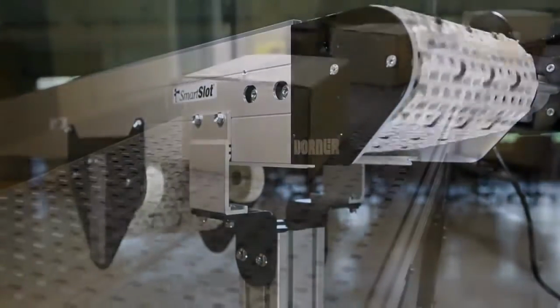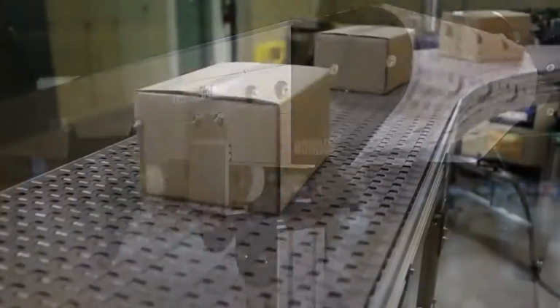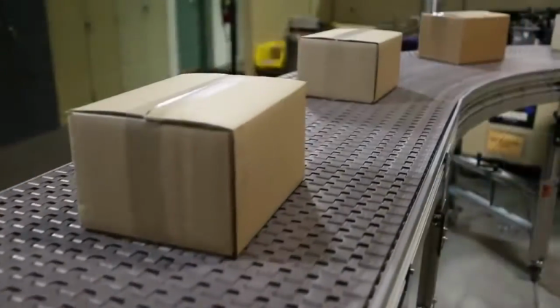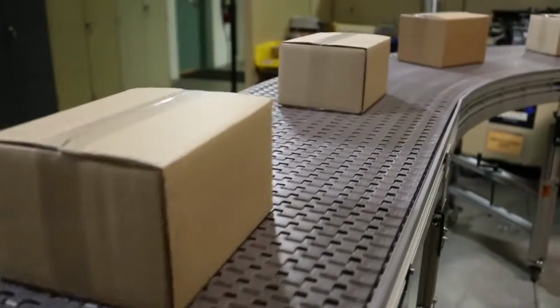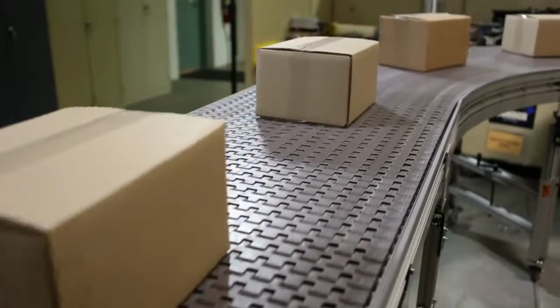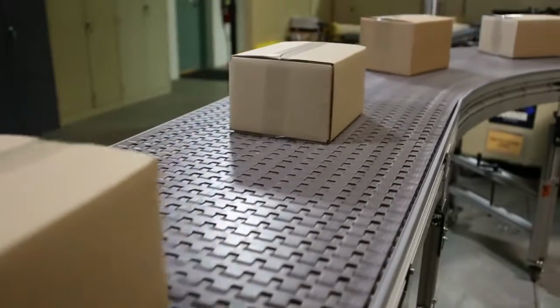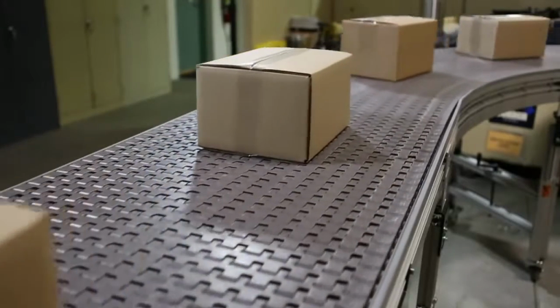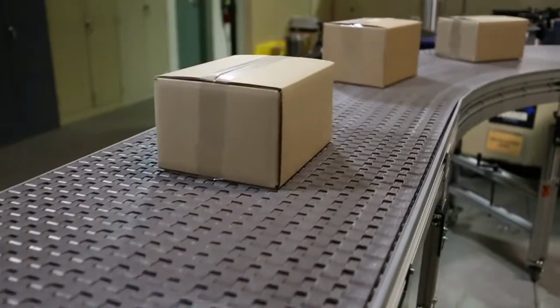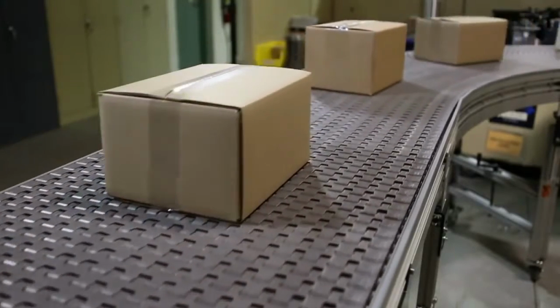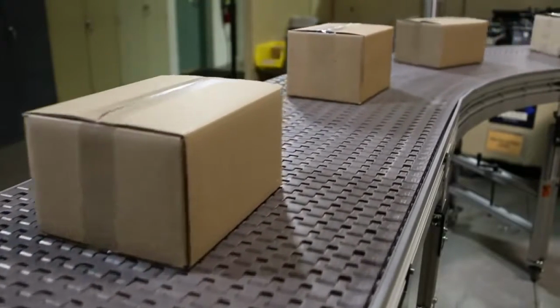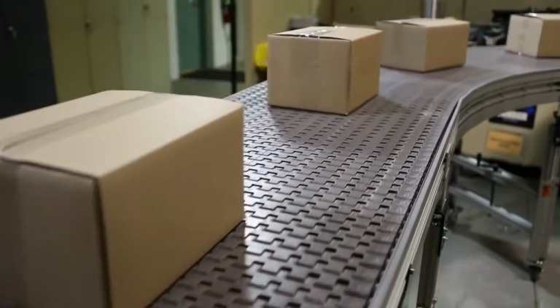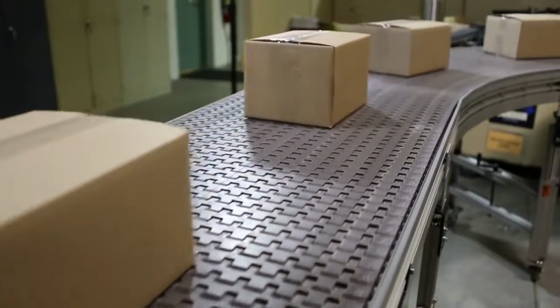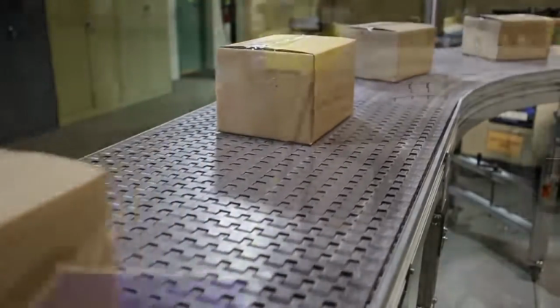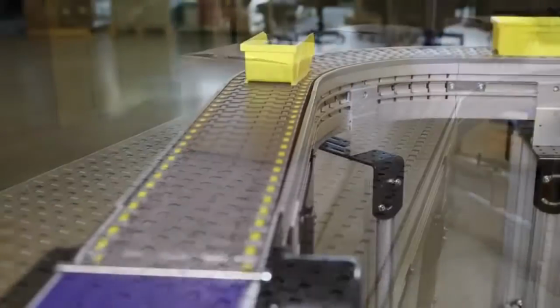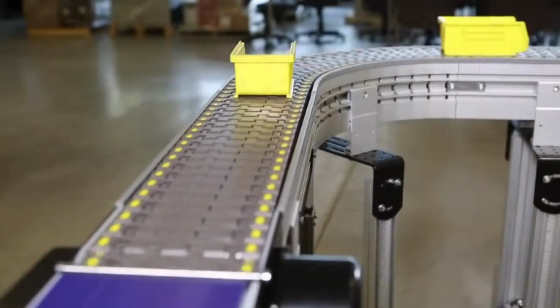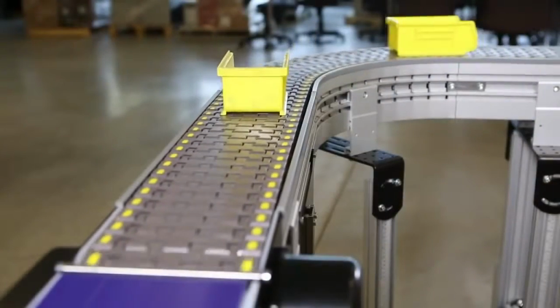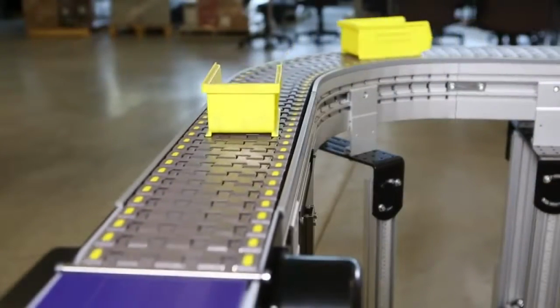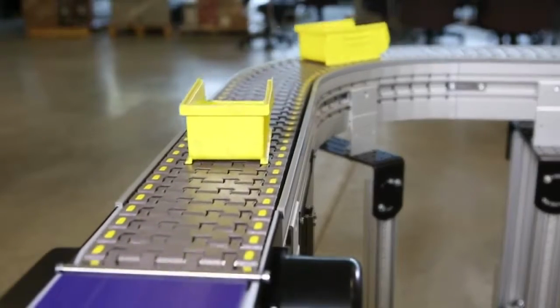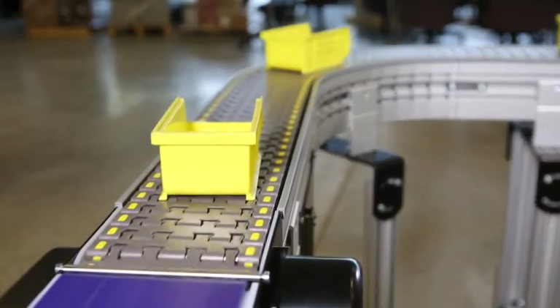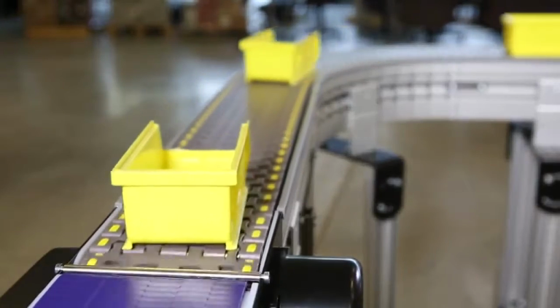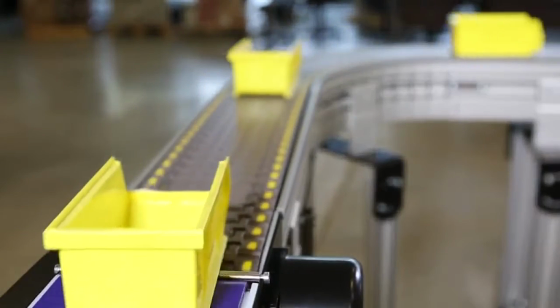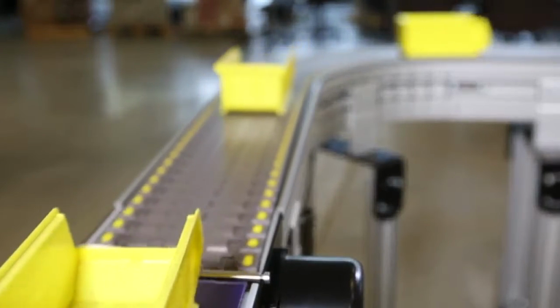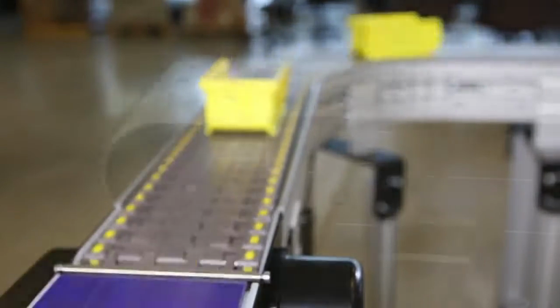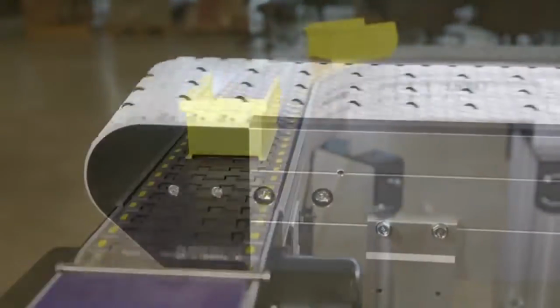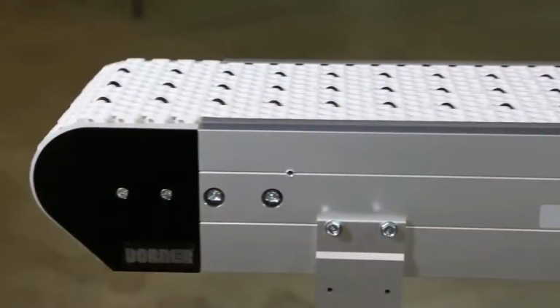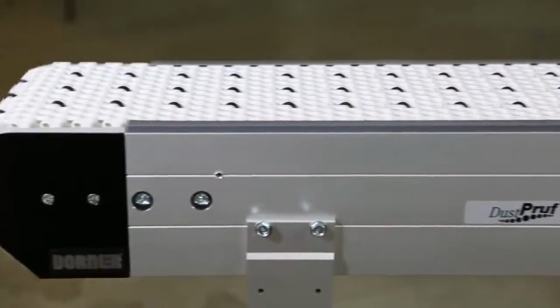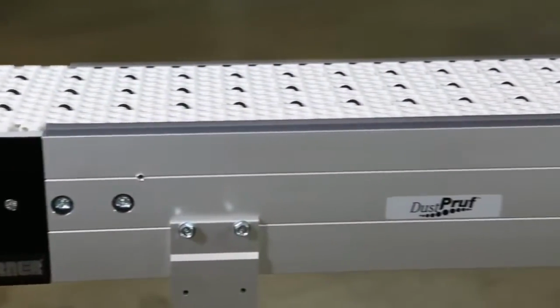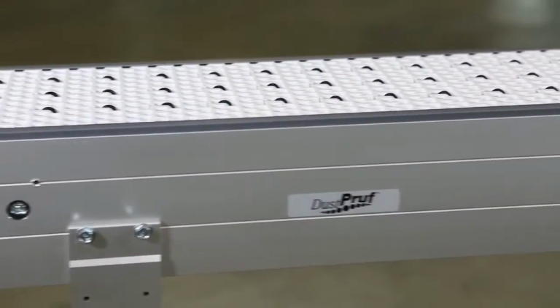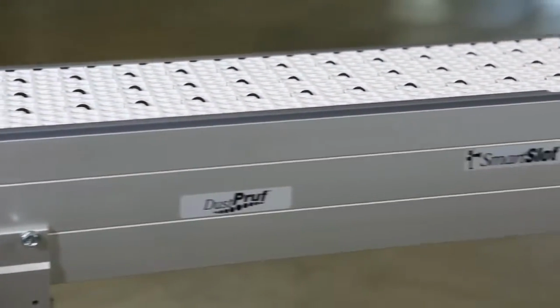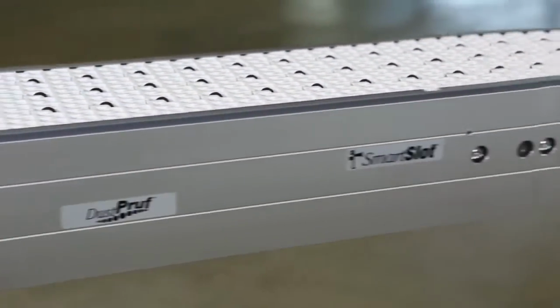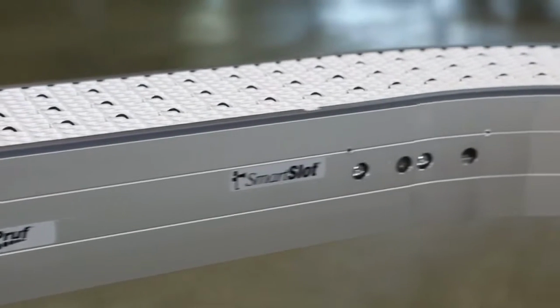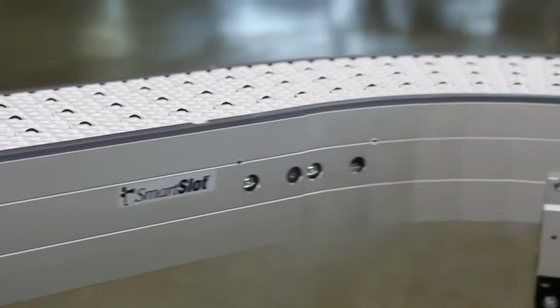With a sleek design, heavy load and high-speed capabilities, and the option for up to 4 curves on a single conveyor, Dorner's 3200 Modular Belt Conveyor is the perfect combination of functionality and flexibility.